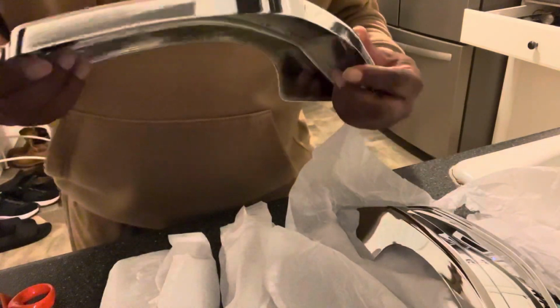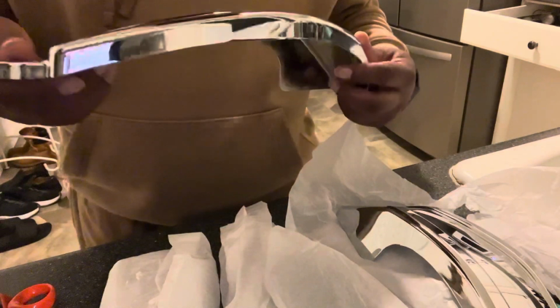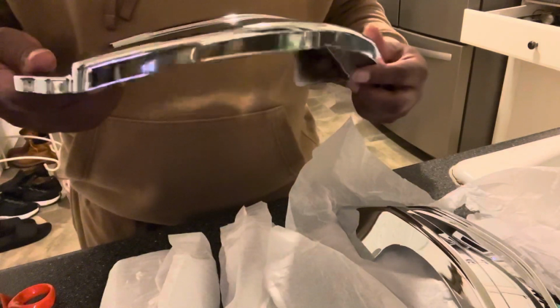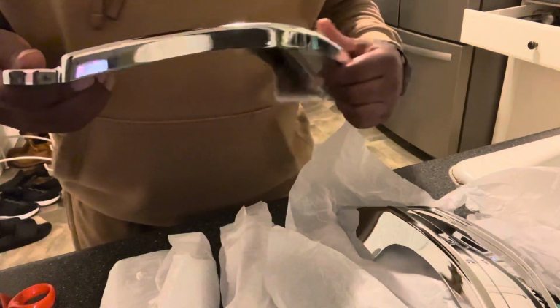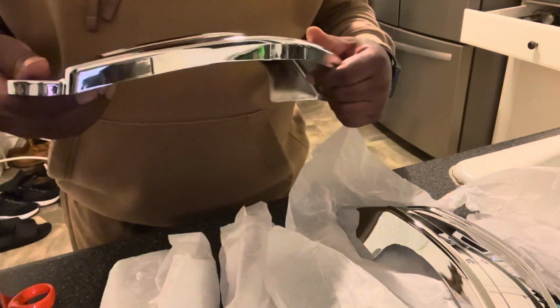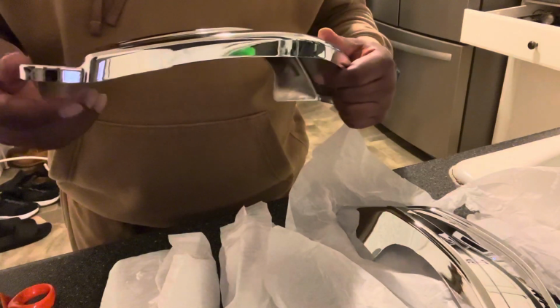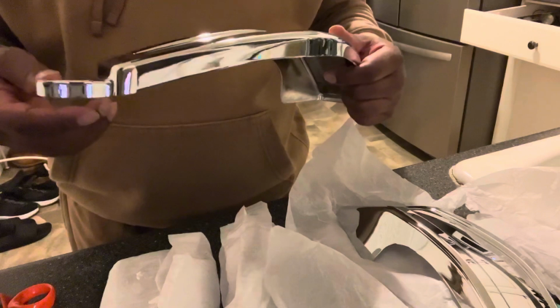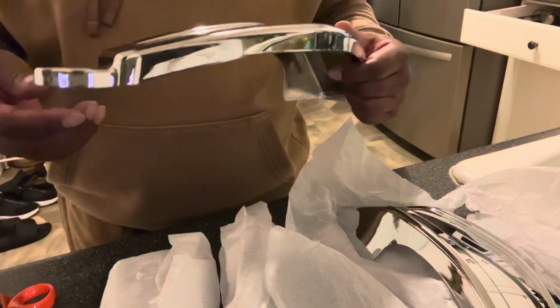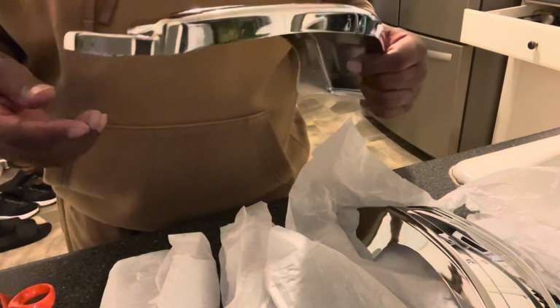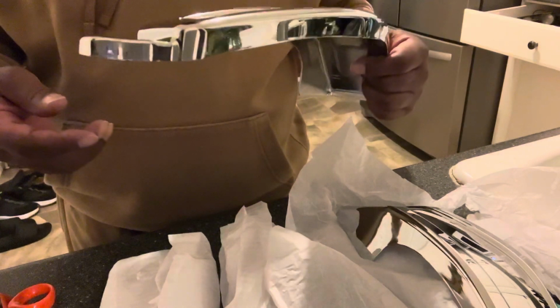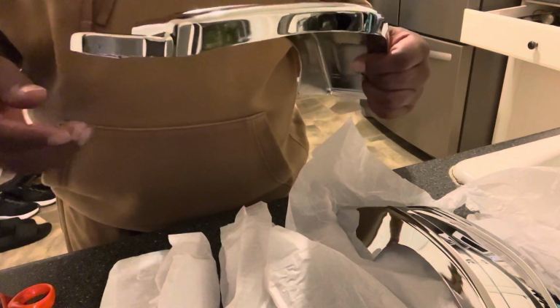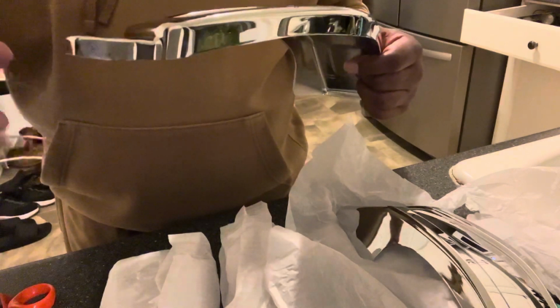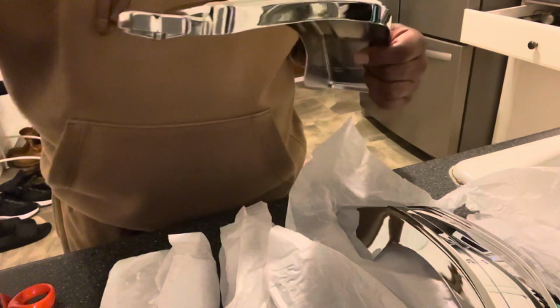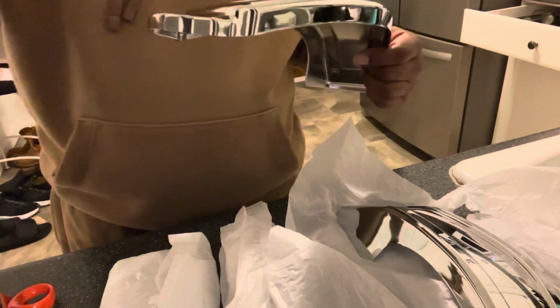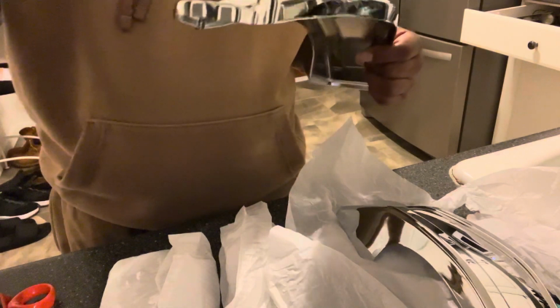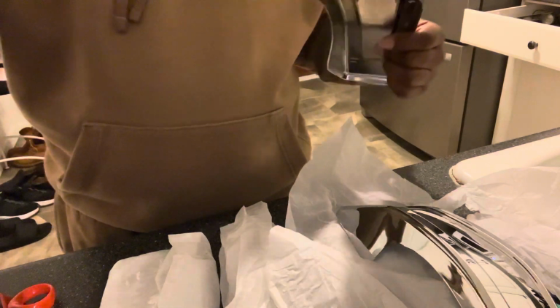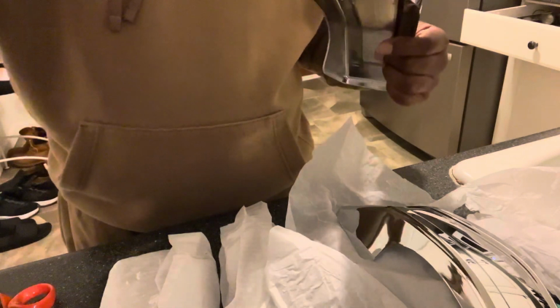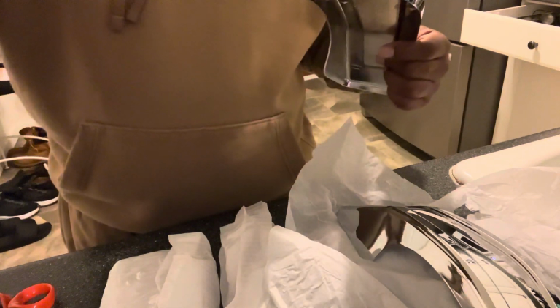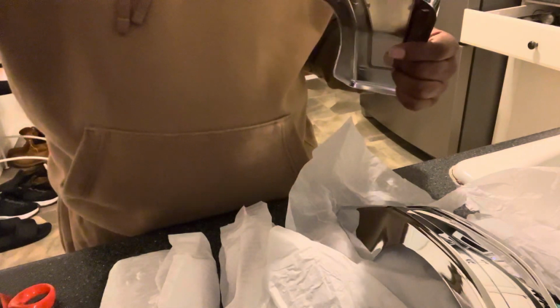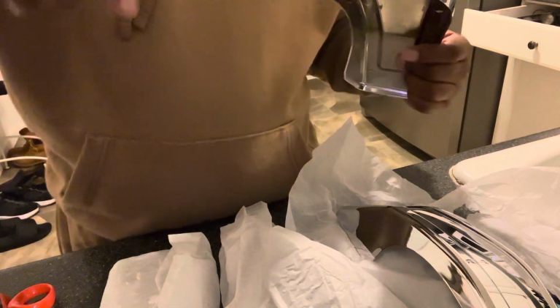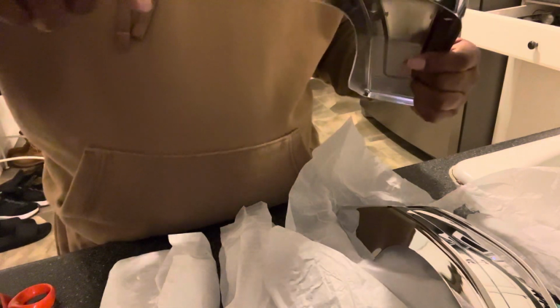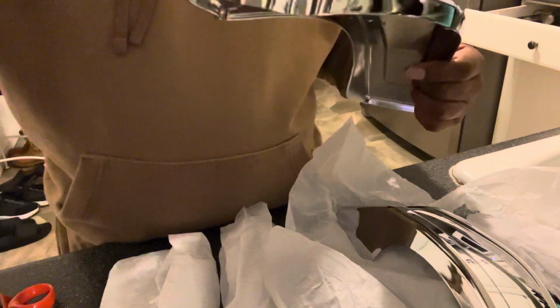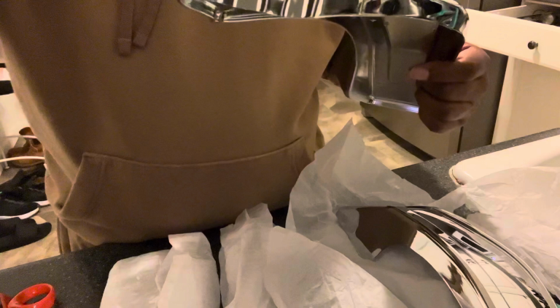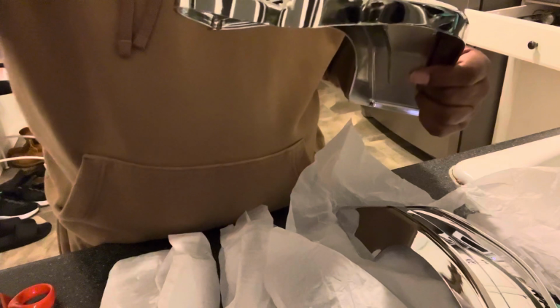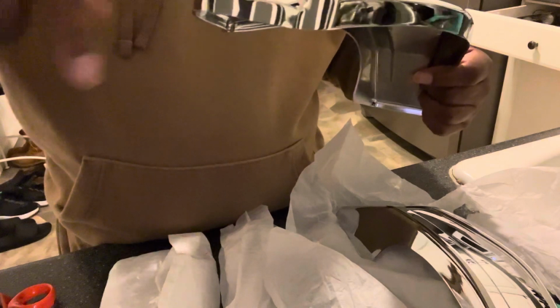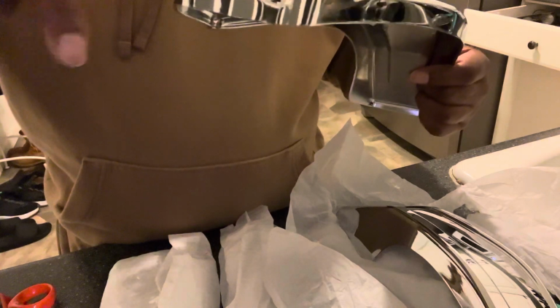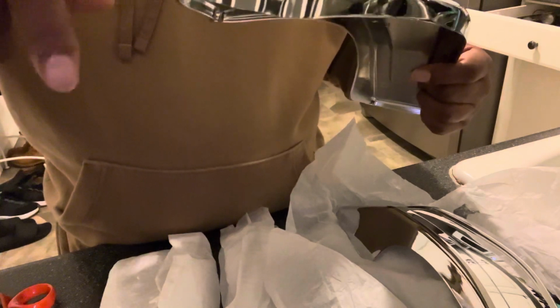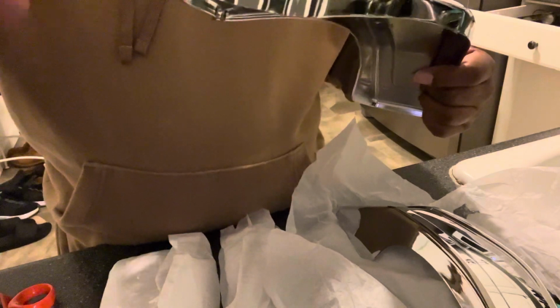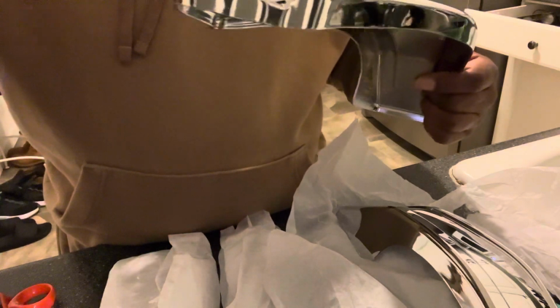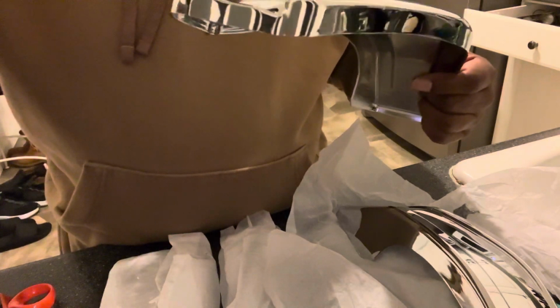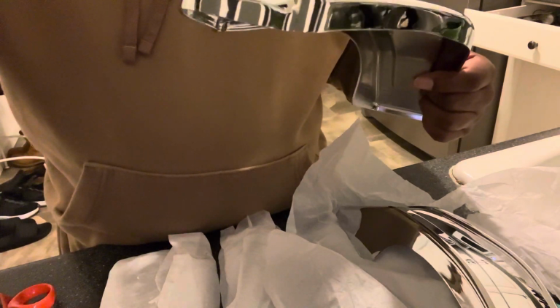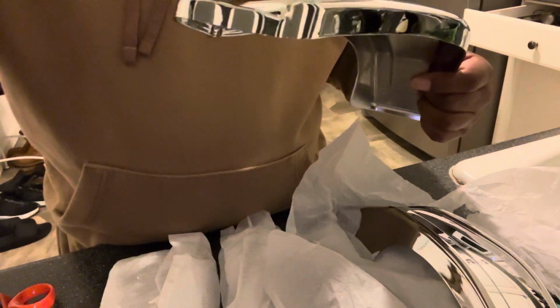Just wanted to show you all that real quick. That's all I got for you today. So we'll get together and put these on the bike one day this week. Holla at y'all later, man.